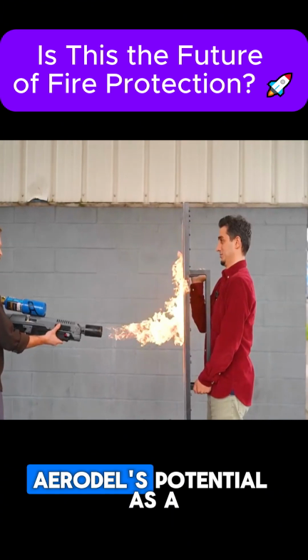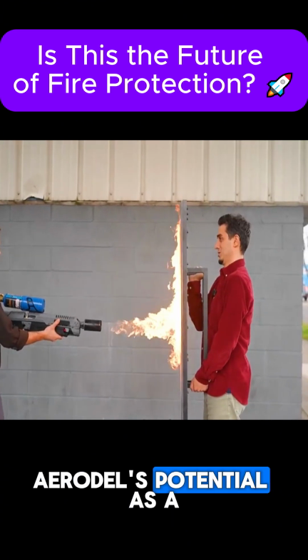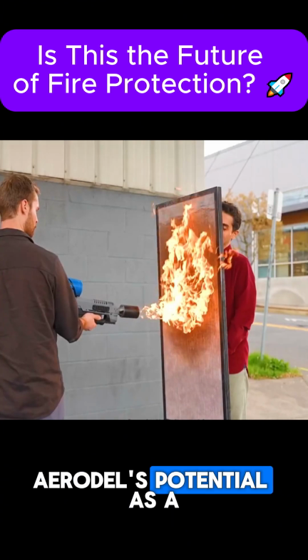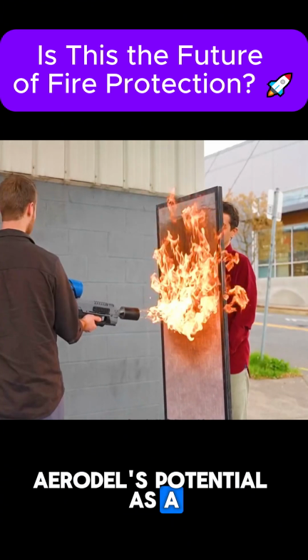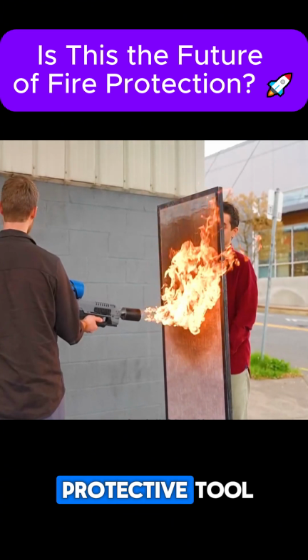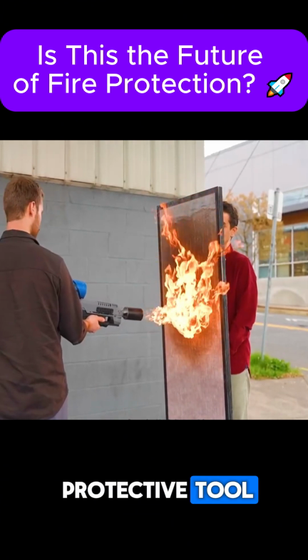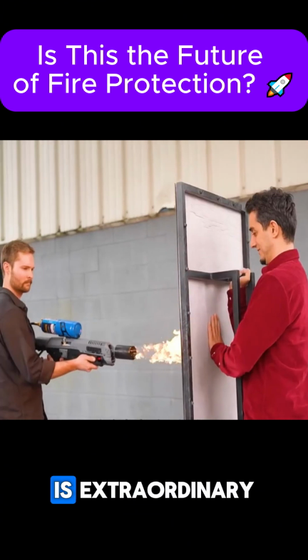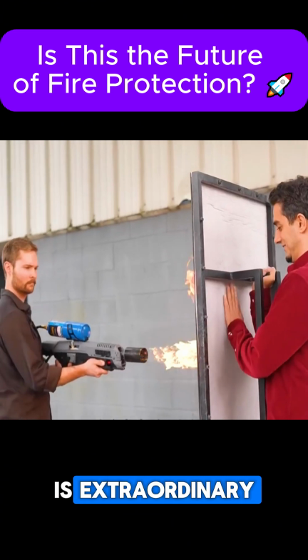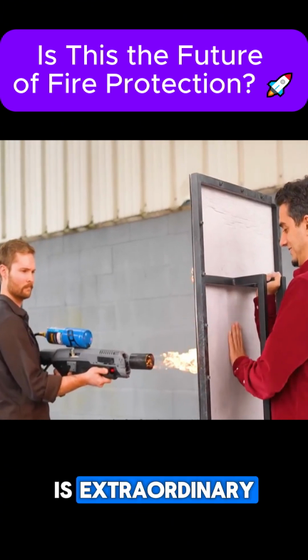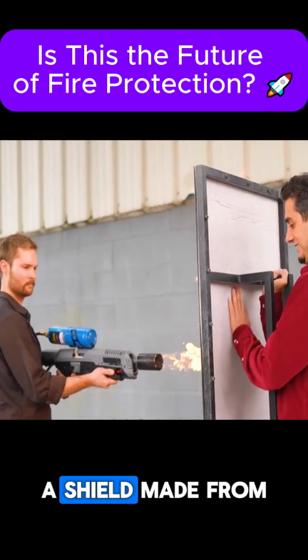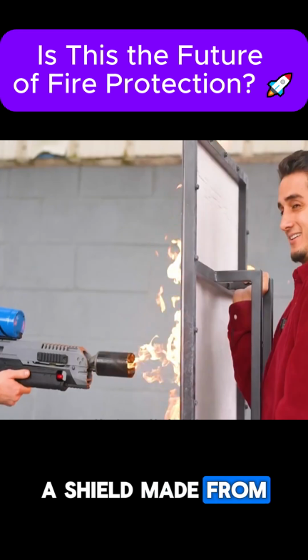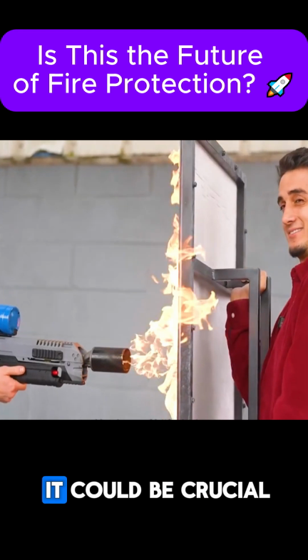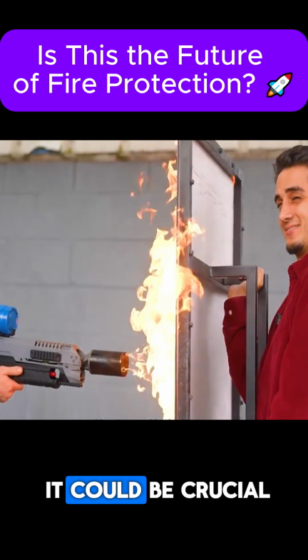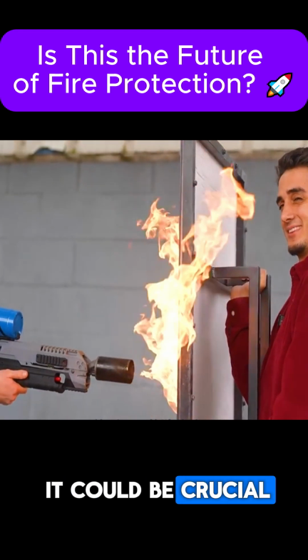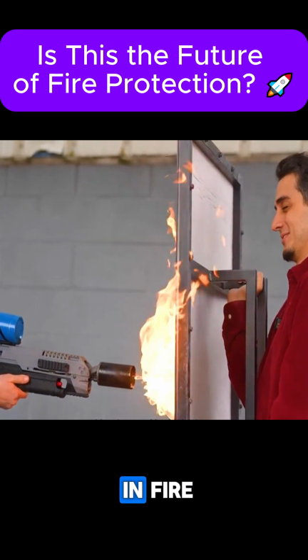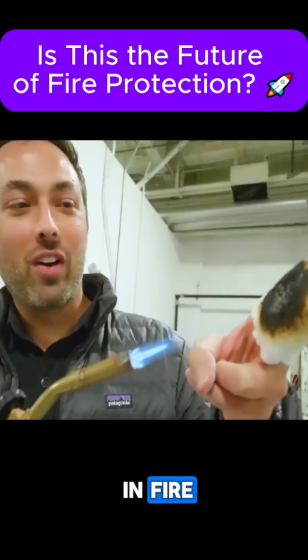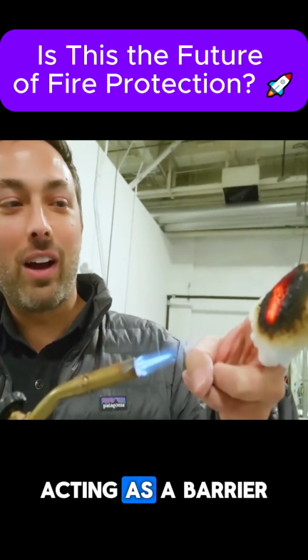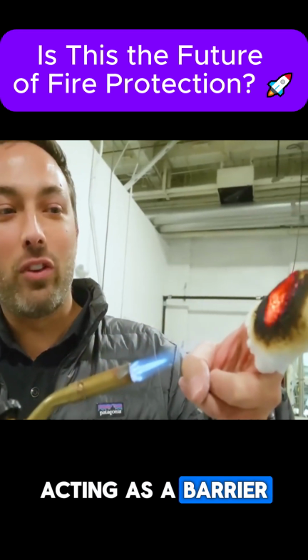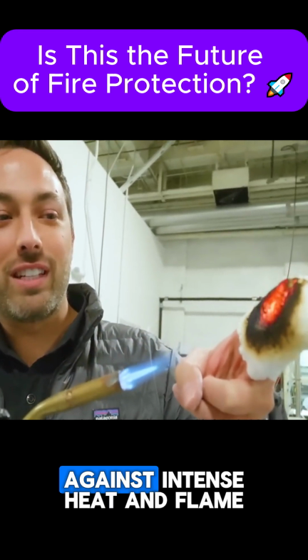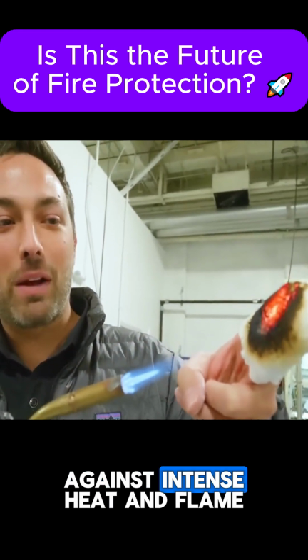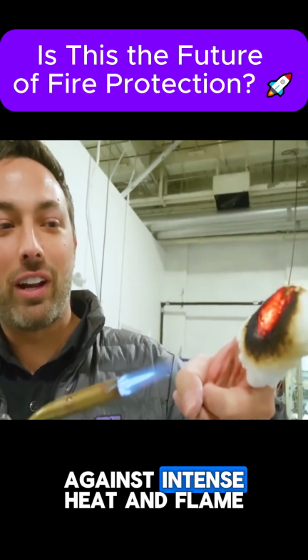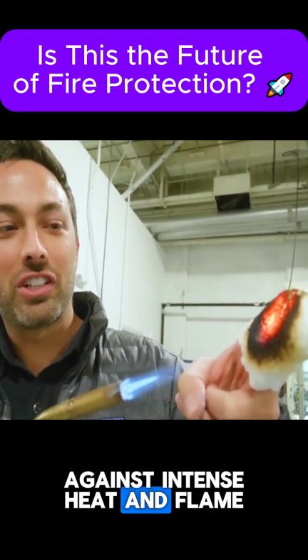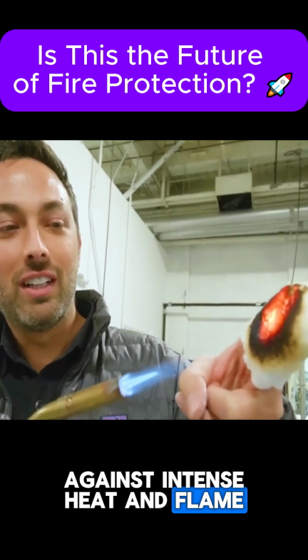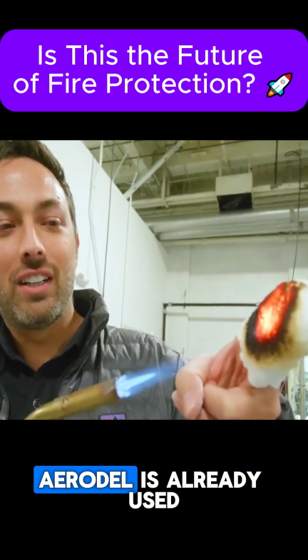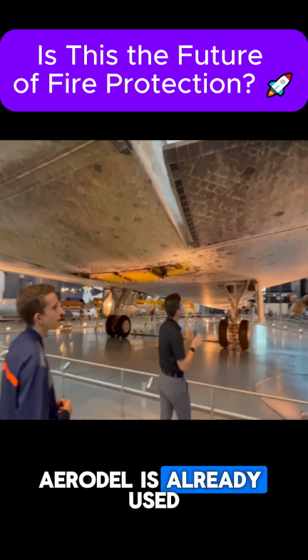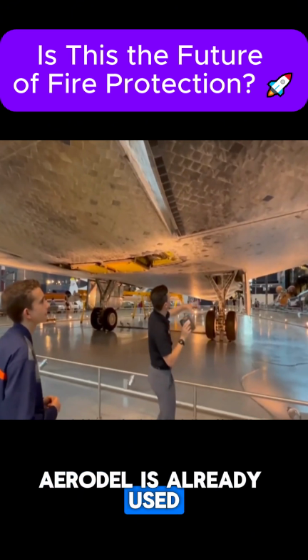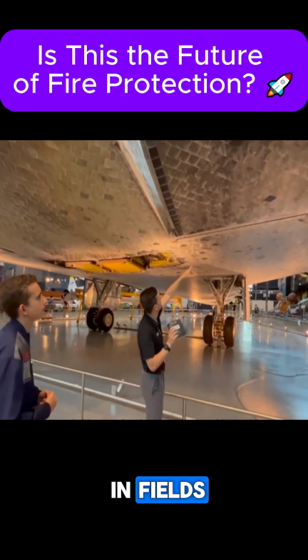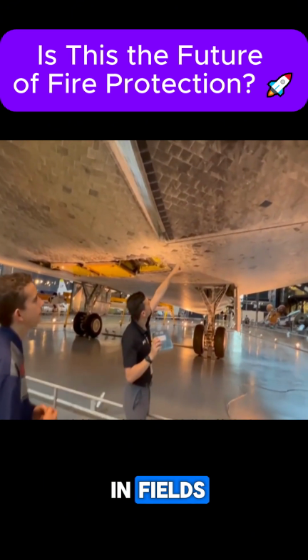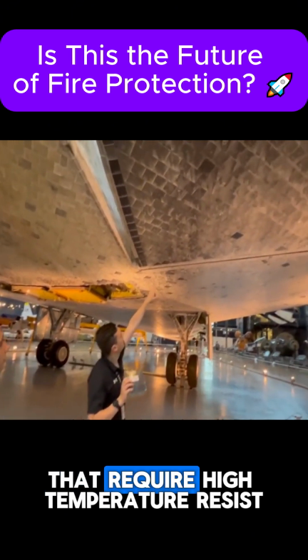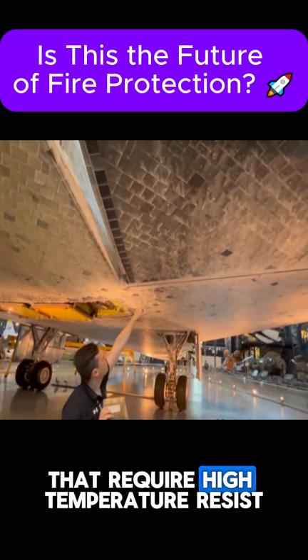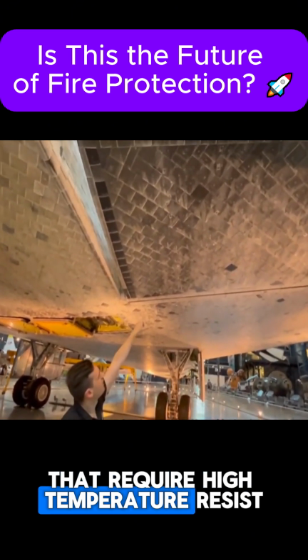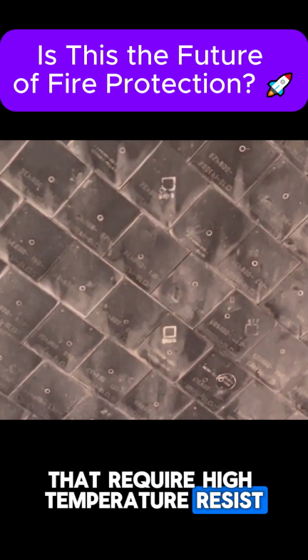AeroGel's potential as a protective tool is extraordinary. A shield made from it could be crucial in a fire, acting as a barrier against intense heat and flame.